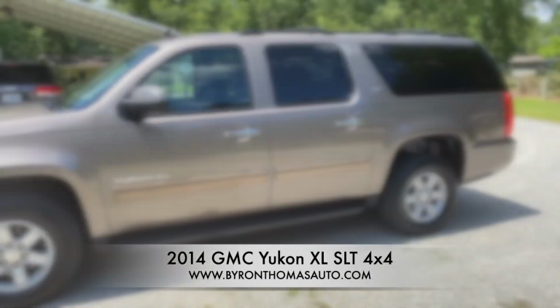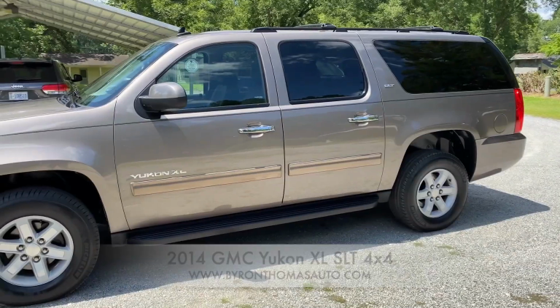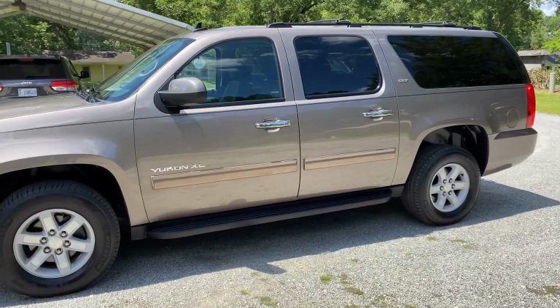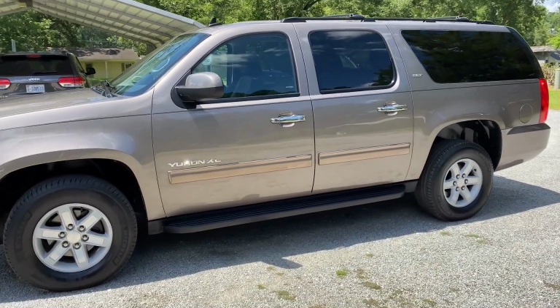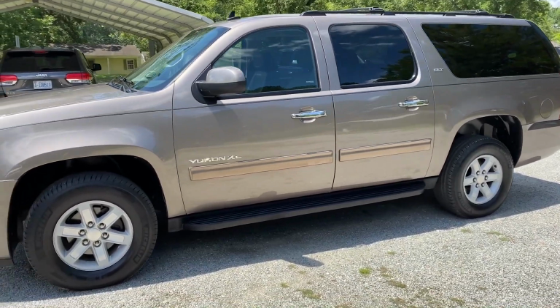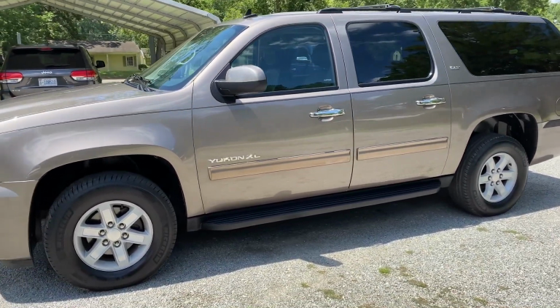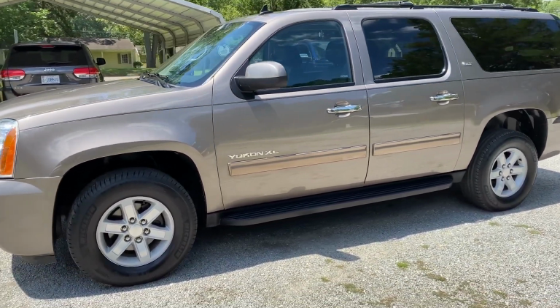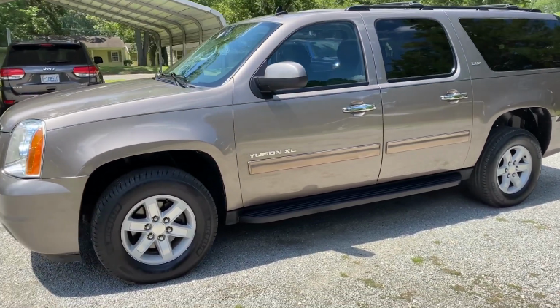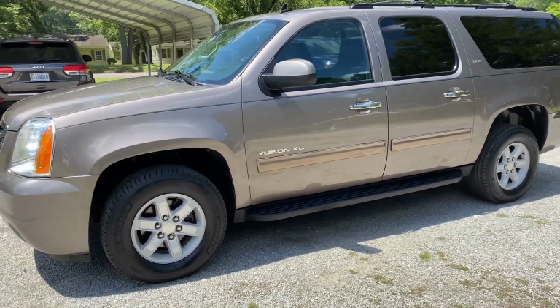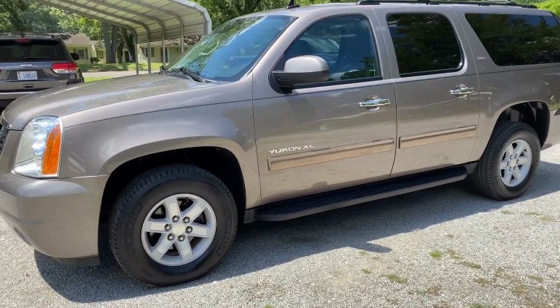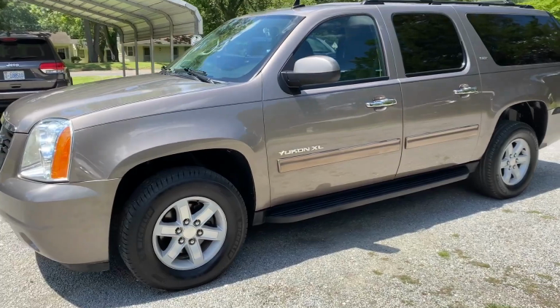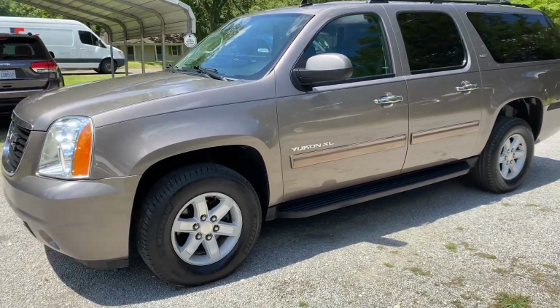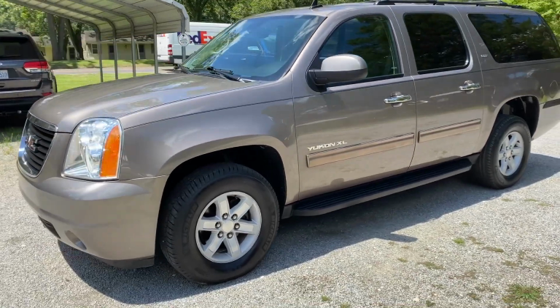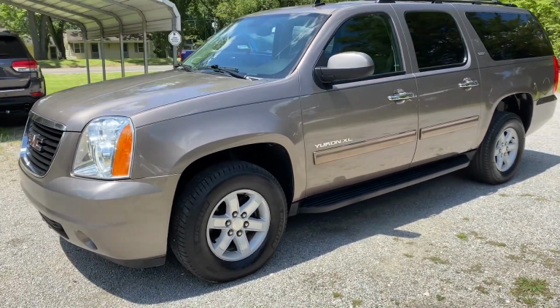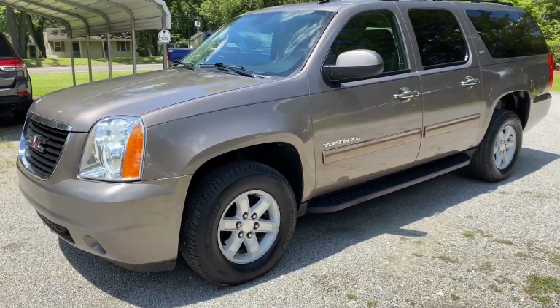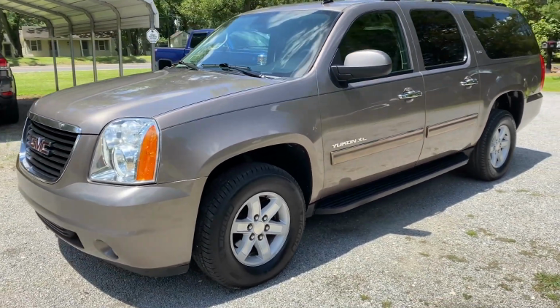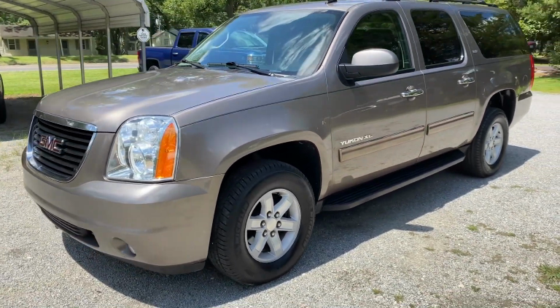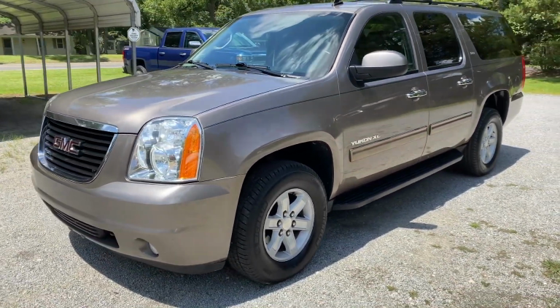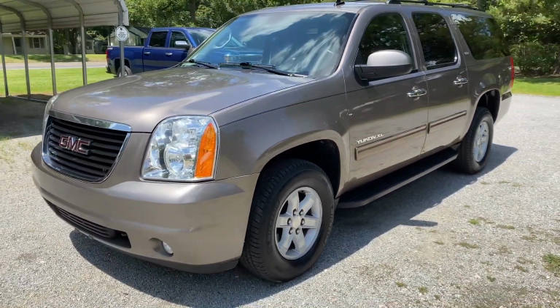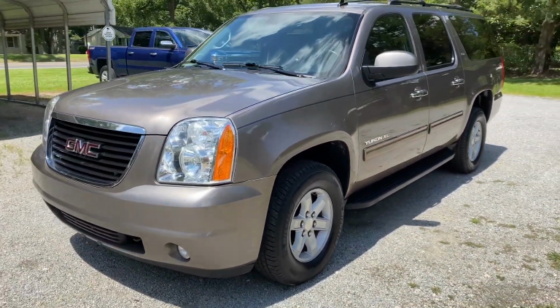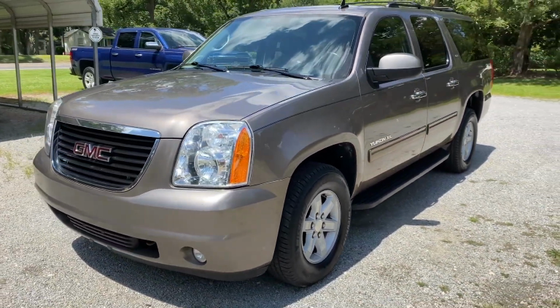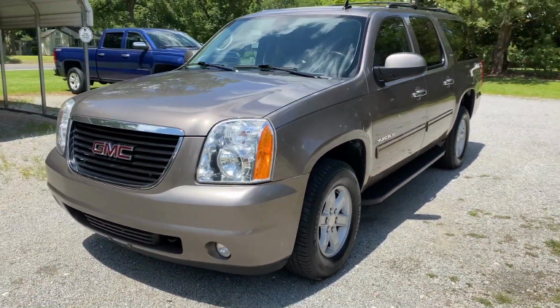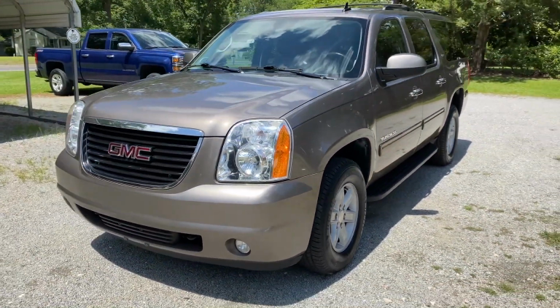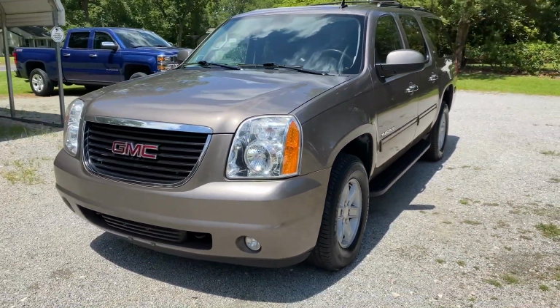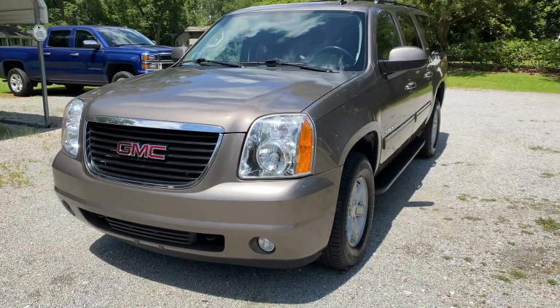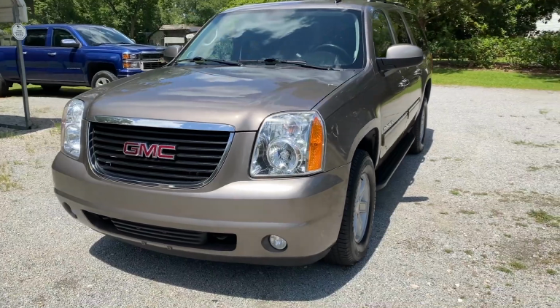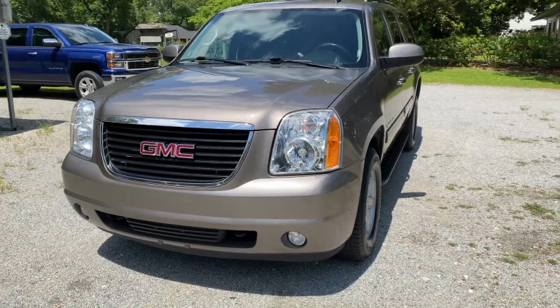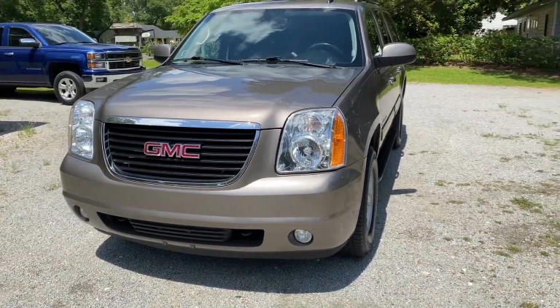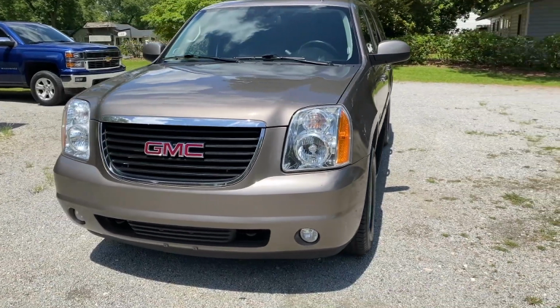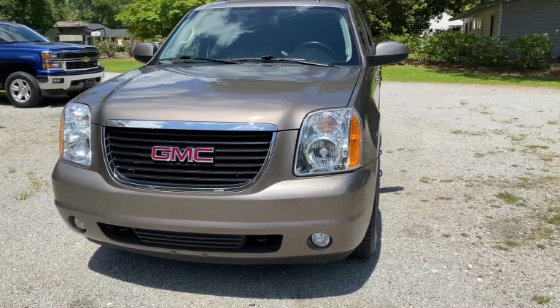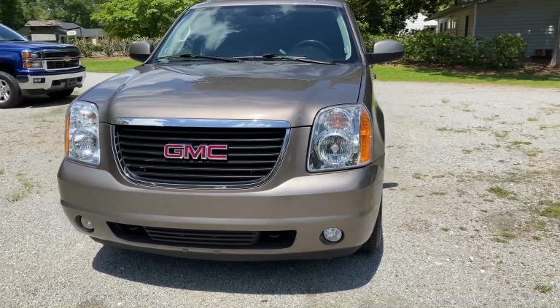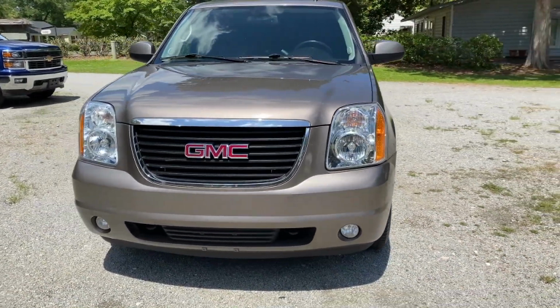There's a lot of great features about this Yukon. First of all, it does have a clean Carfax, so it has no accident history. And of course, as with all our inventory, it's got a clean title — no salvage, no flood history.